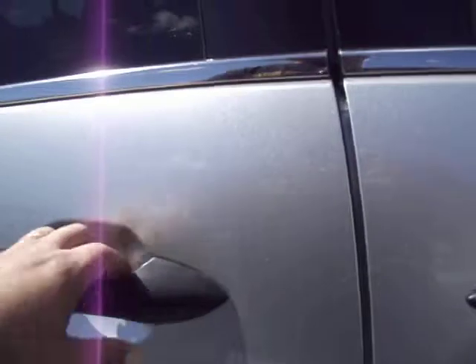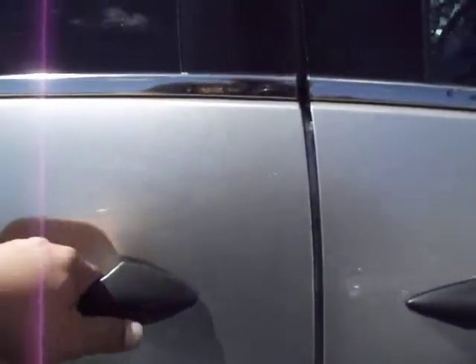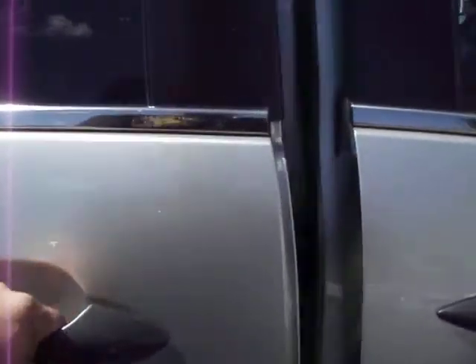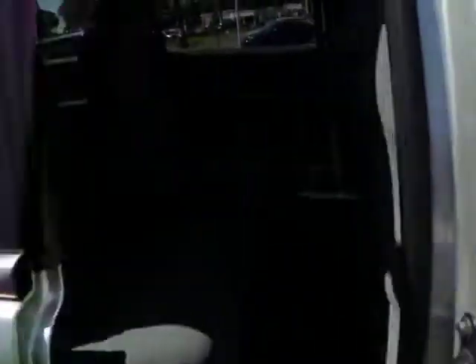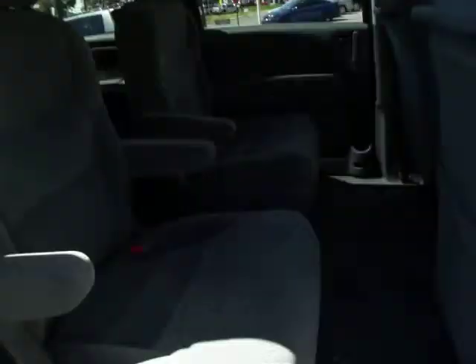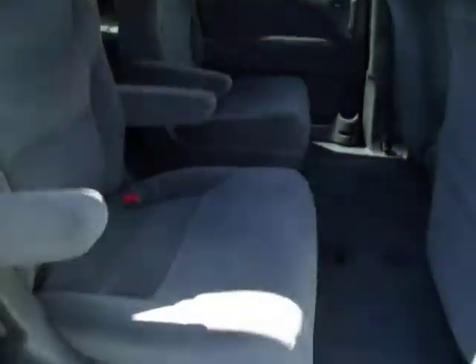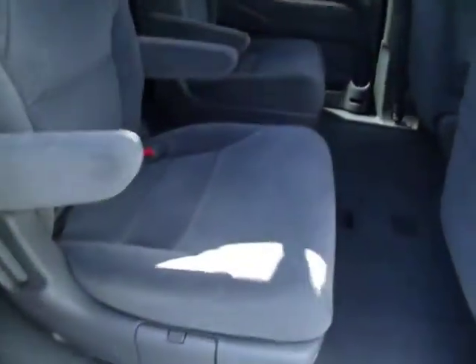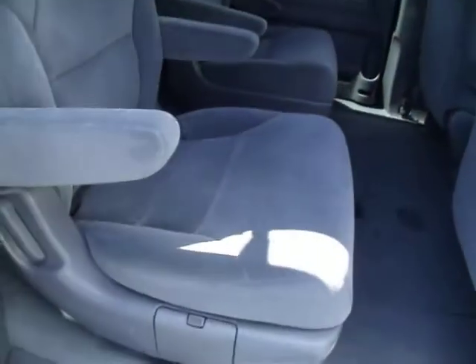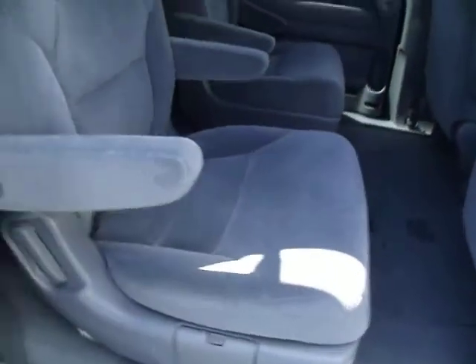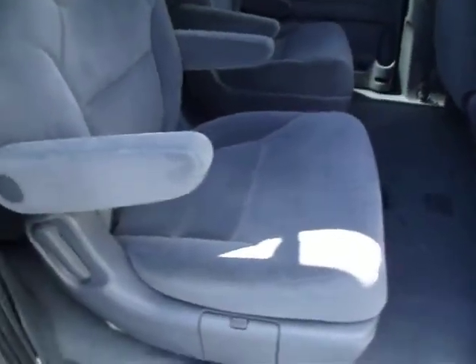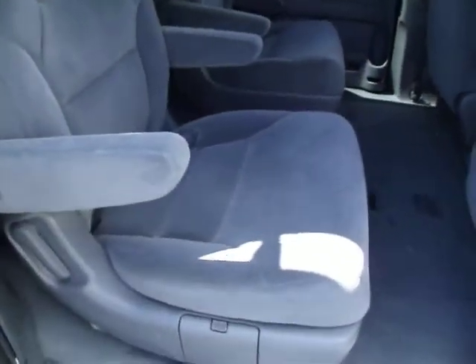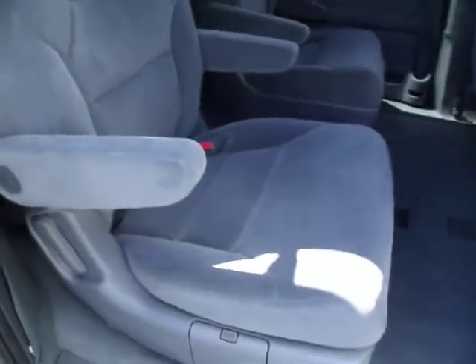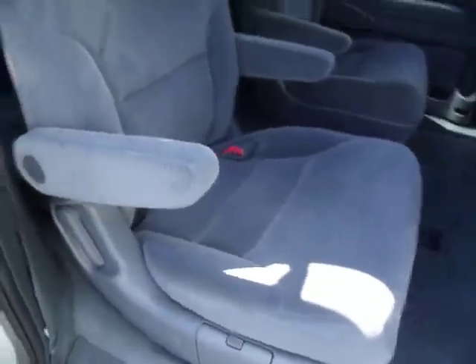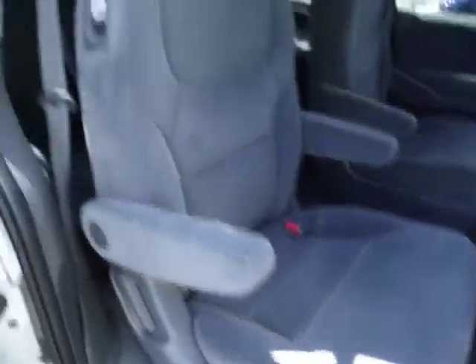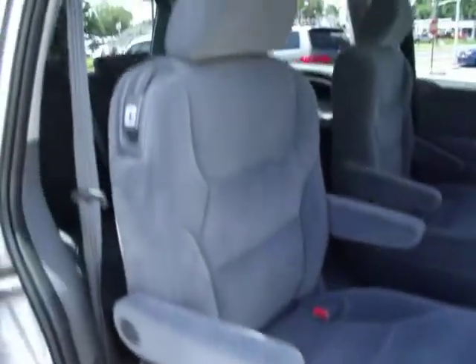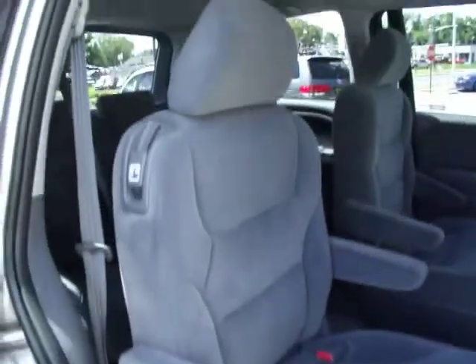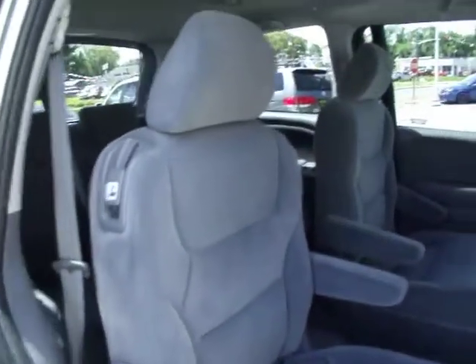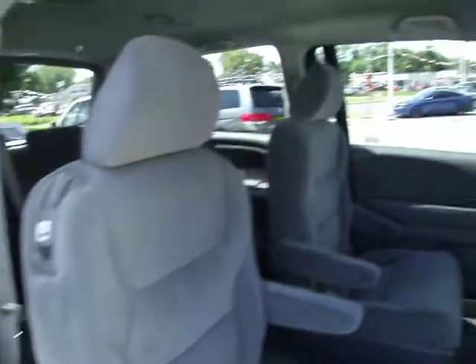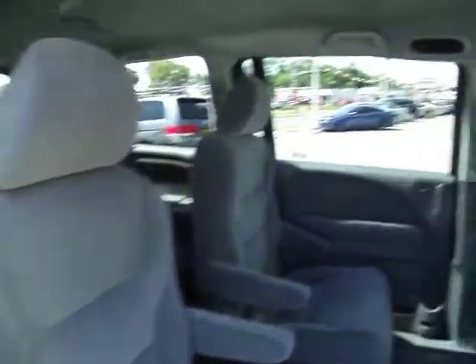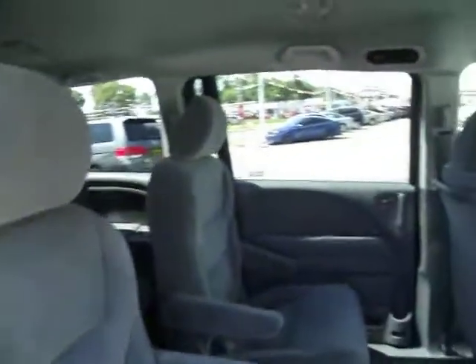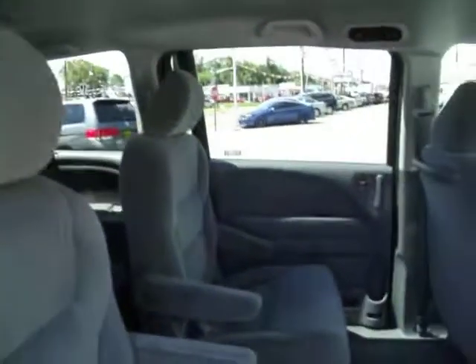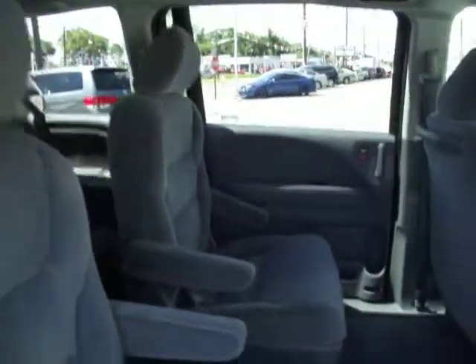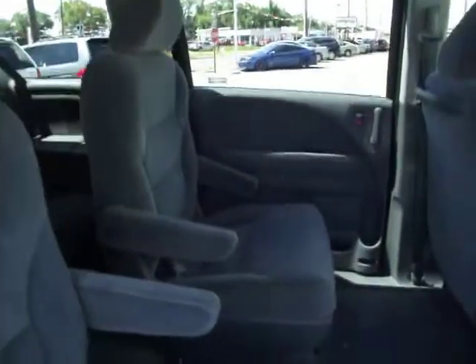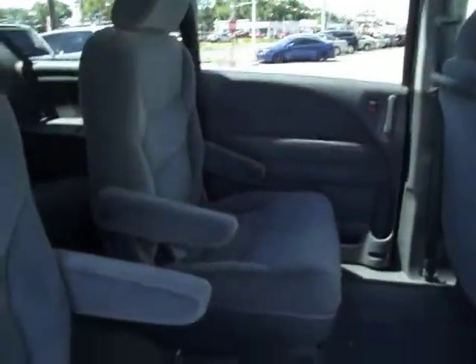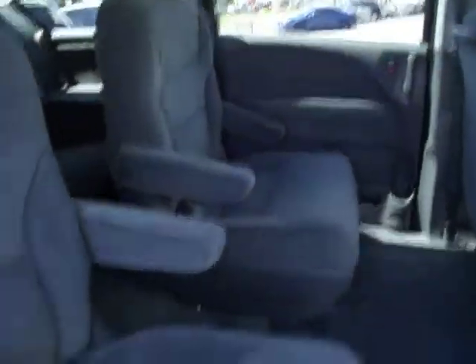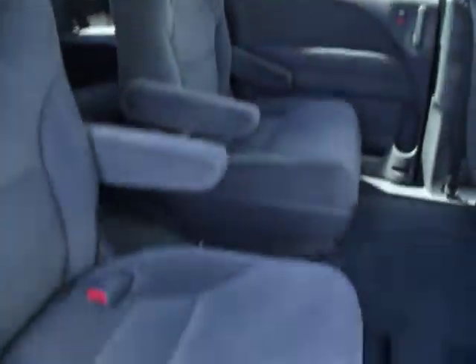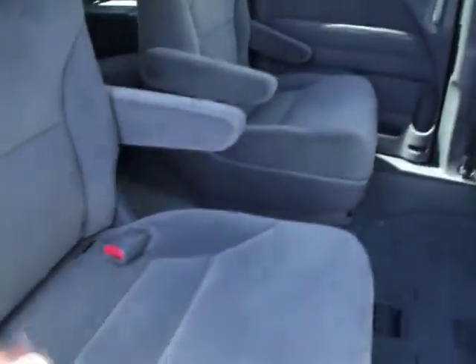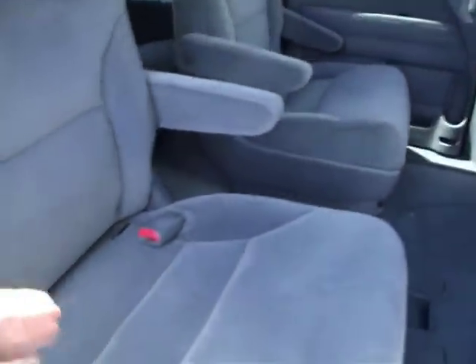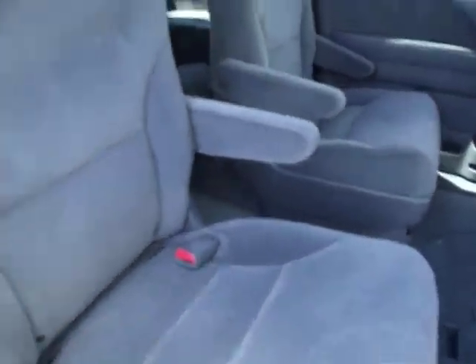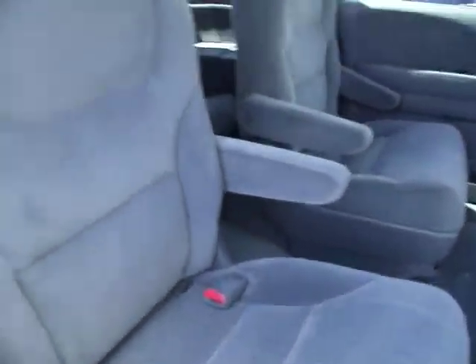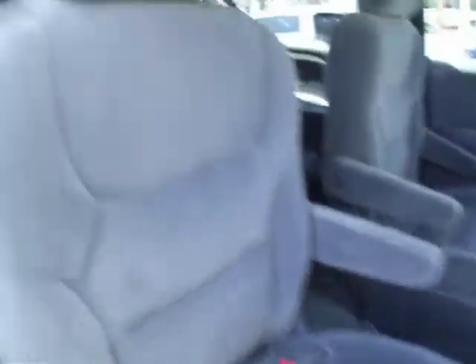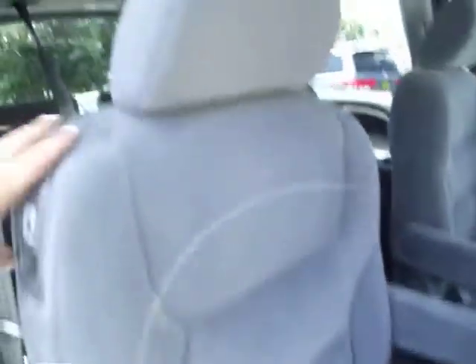Let's take a look on the inside. You have the captain's chairs in the middle, so if you do have older kids or adults, you don't have to squish them next to each other.